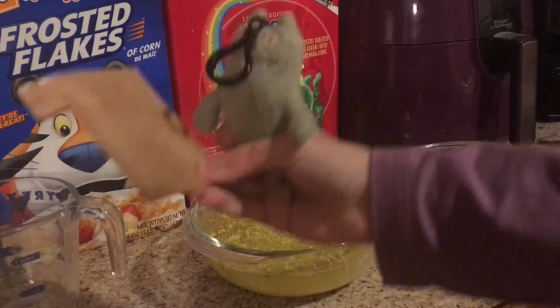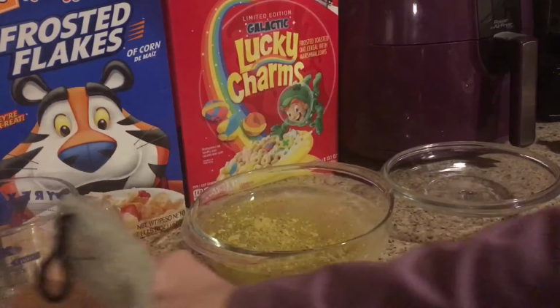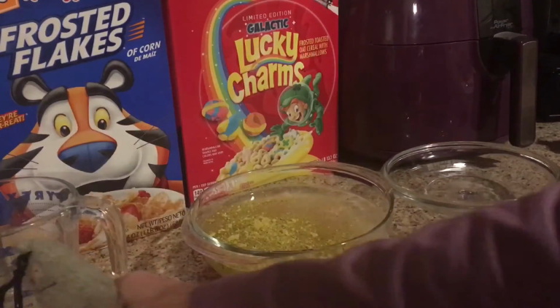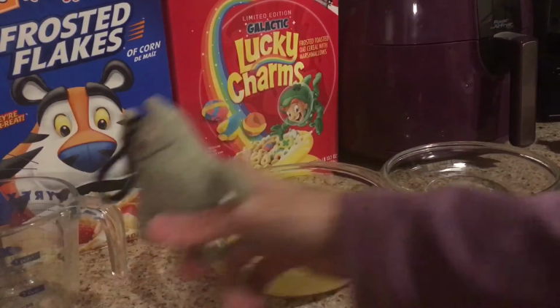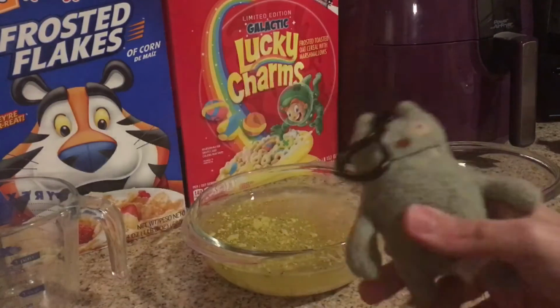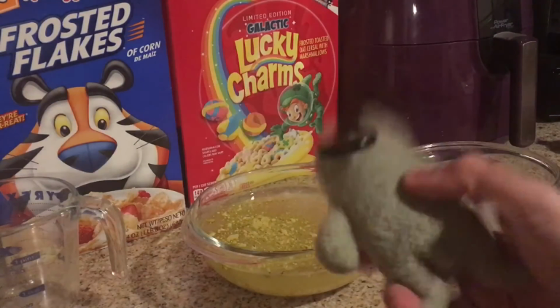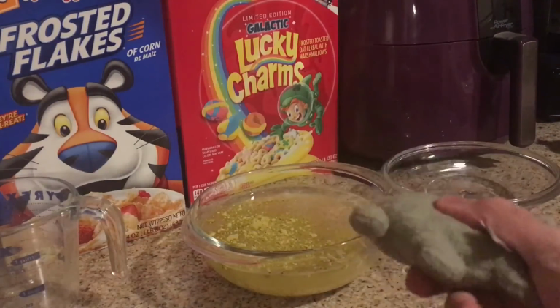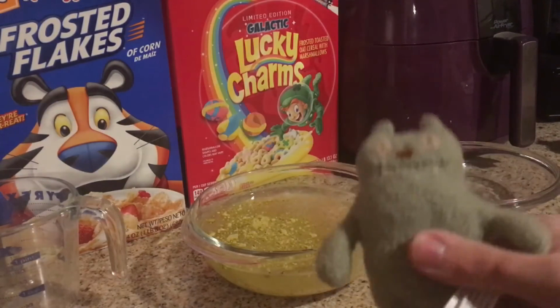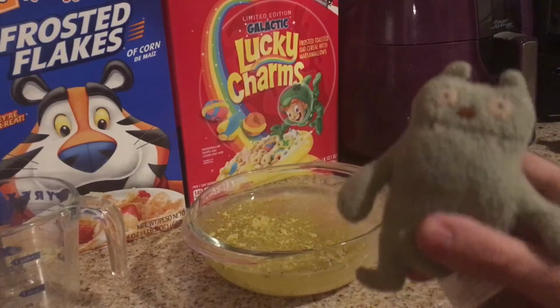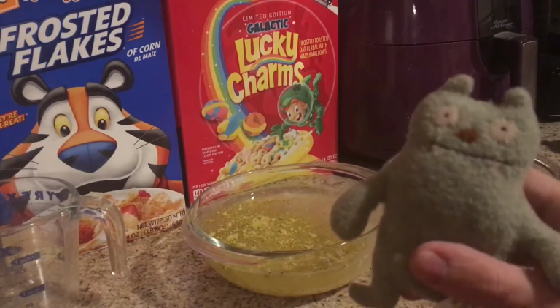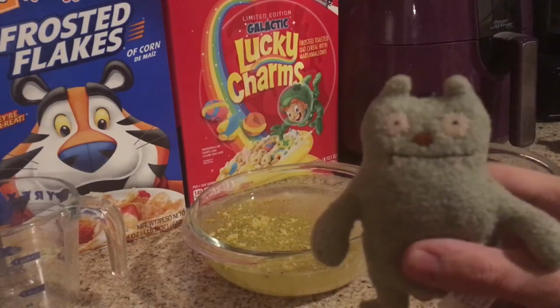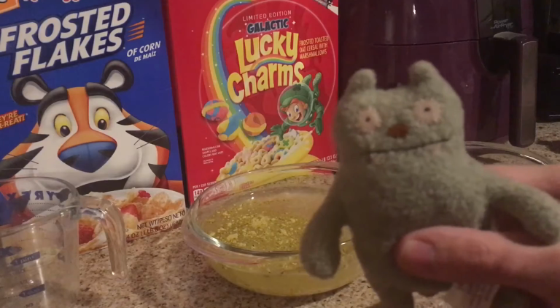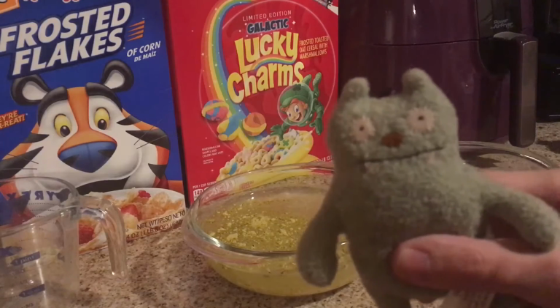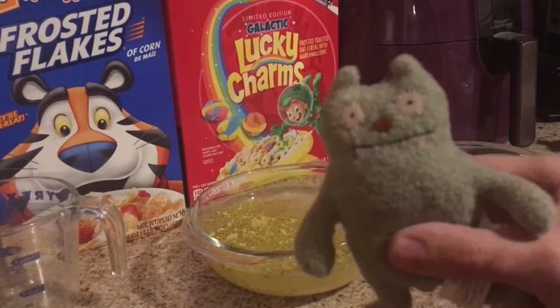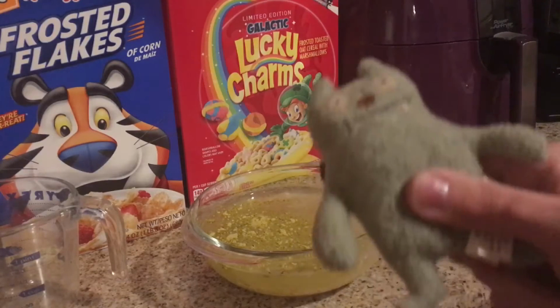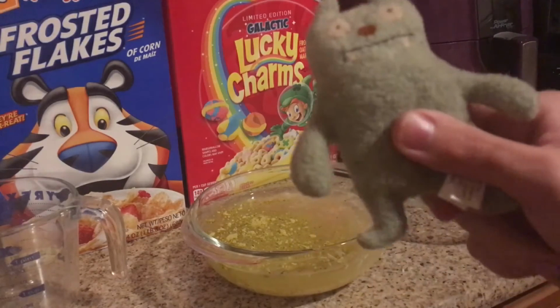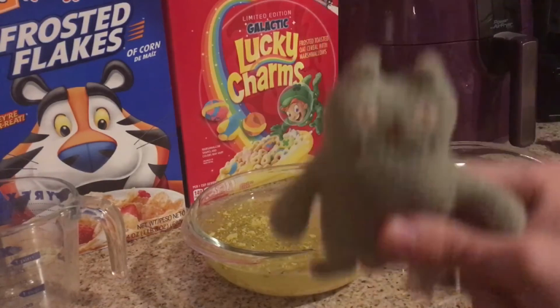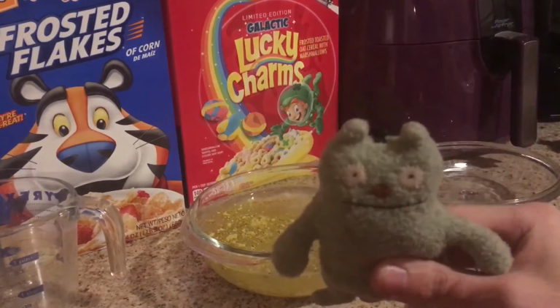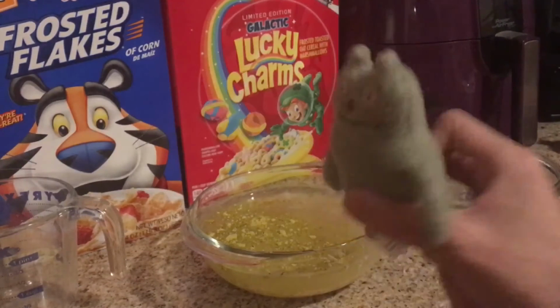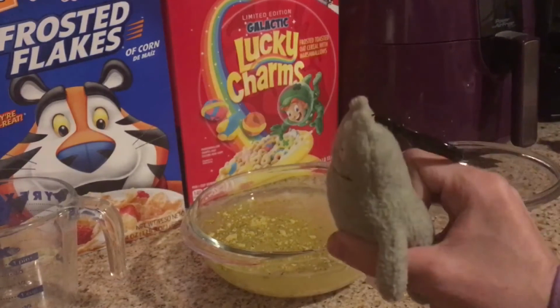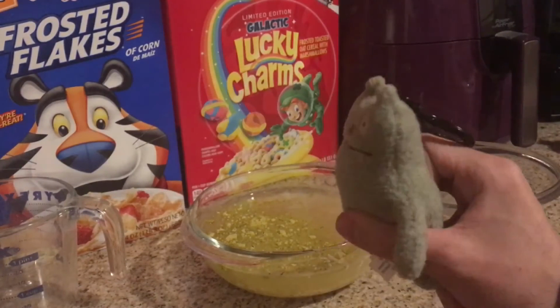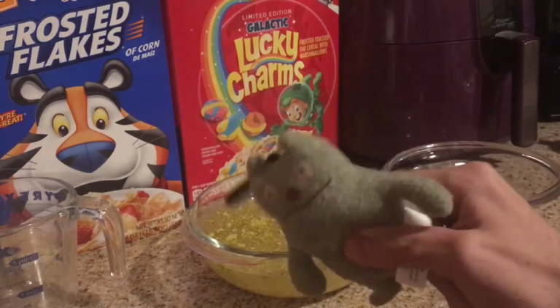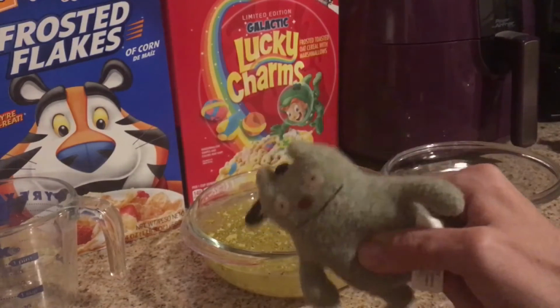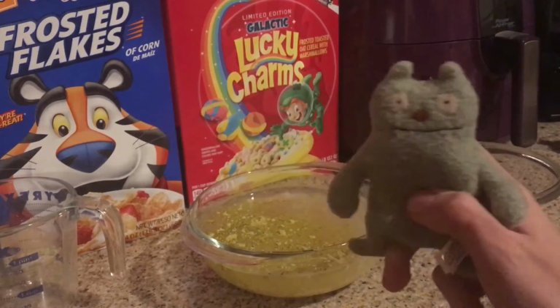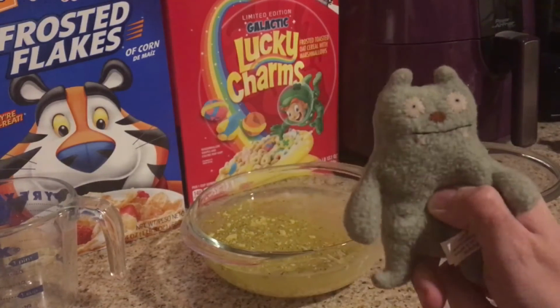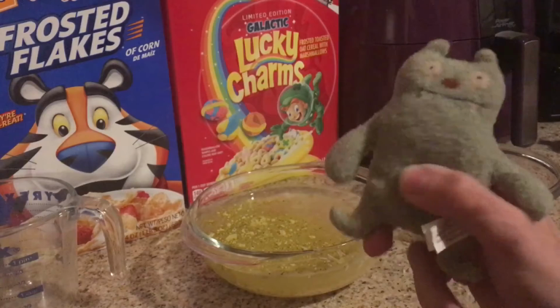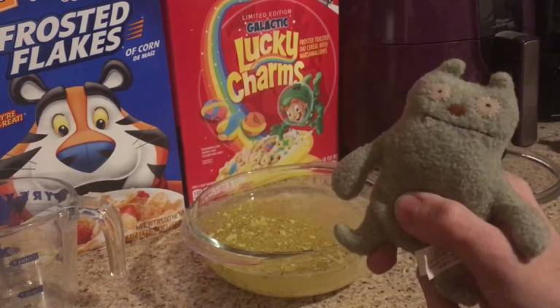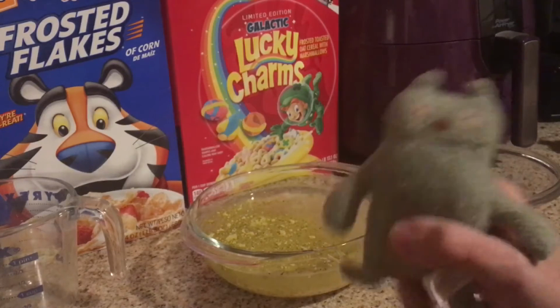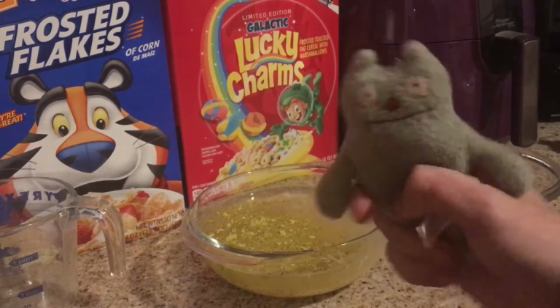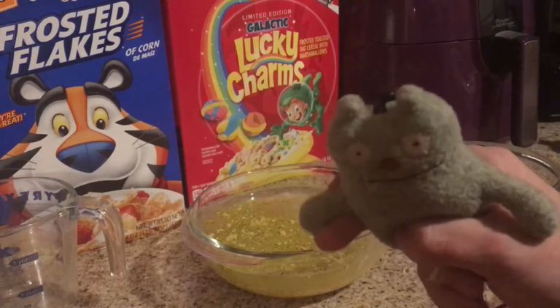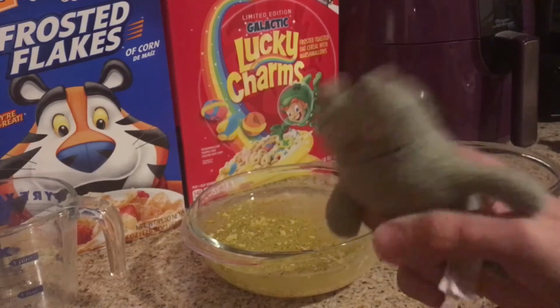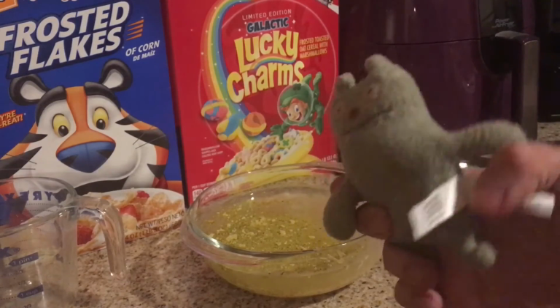All right, once you're done with that, you're supposed to stick it in the microwave for another — what is it — 17 to 20 minutes. I'm going to put it on for 18 and a half.